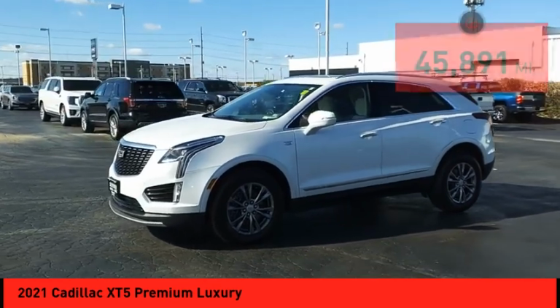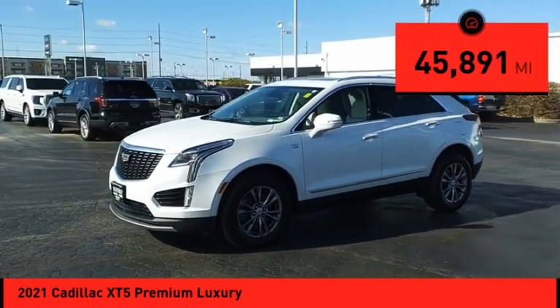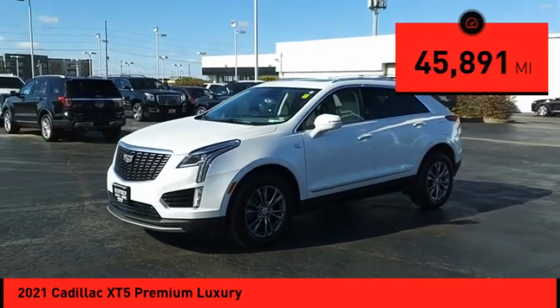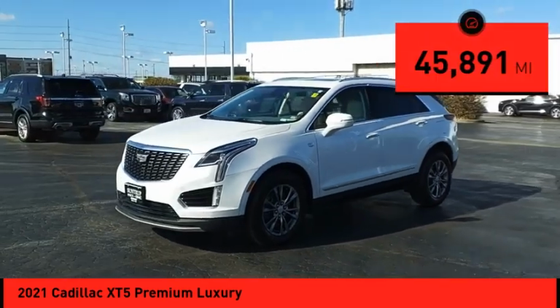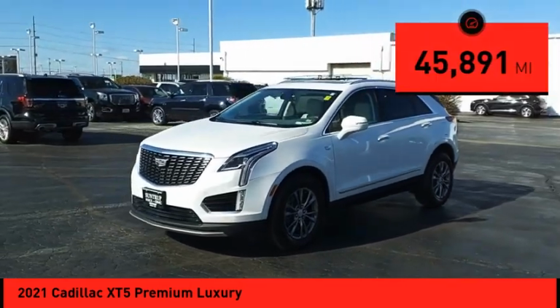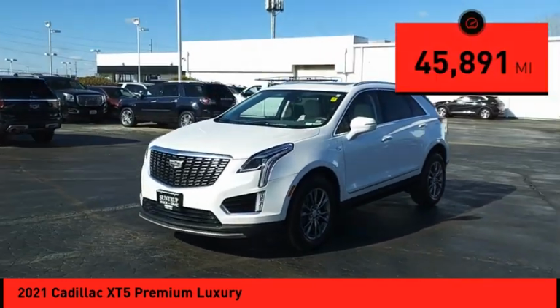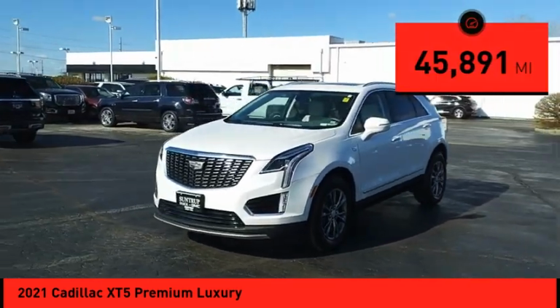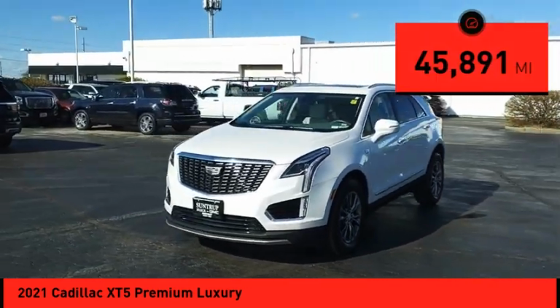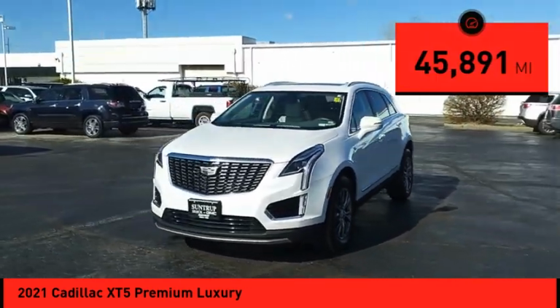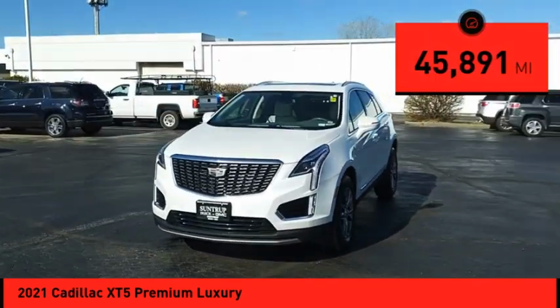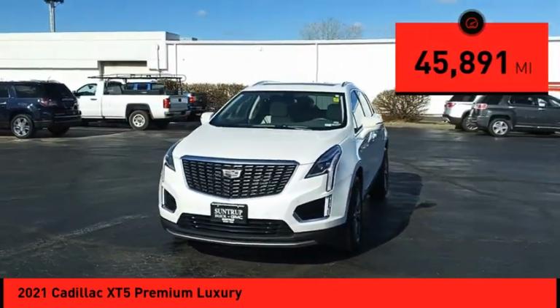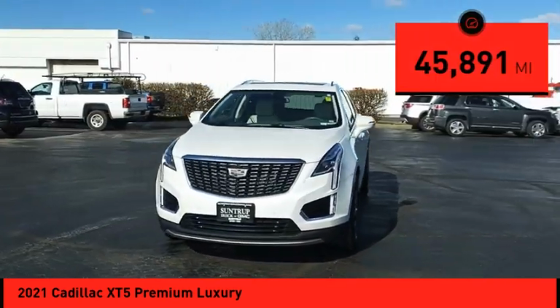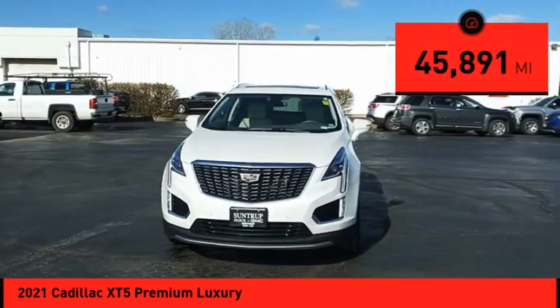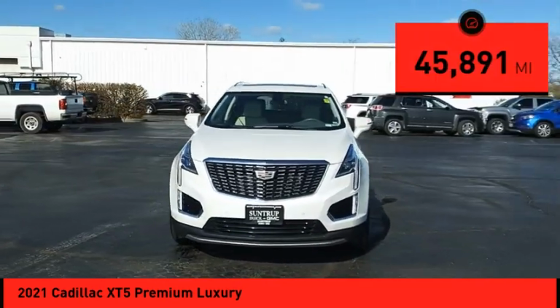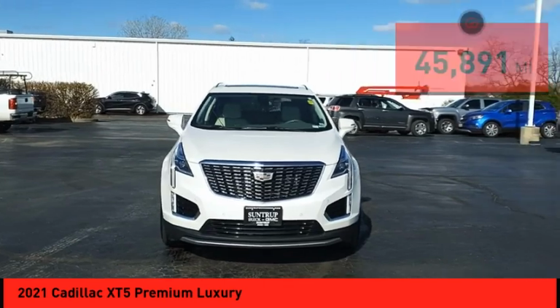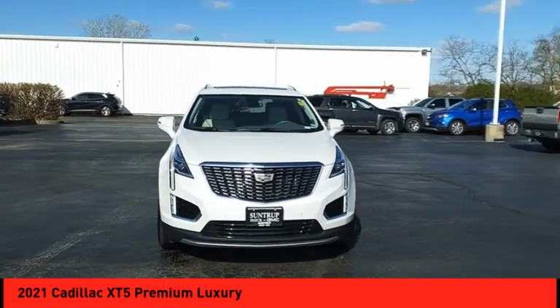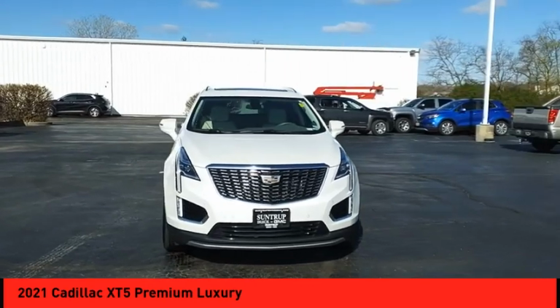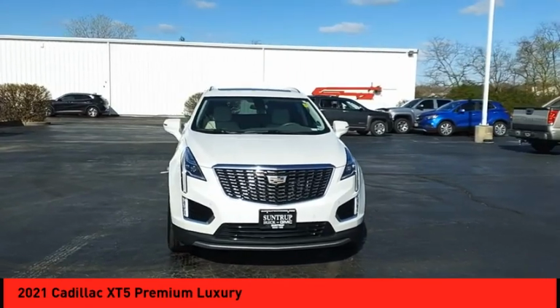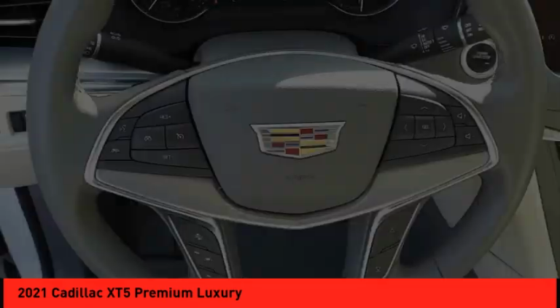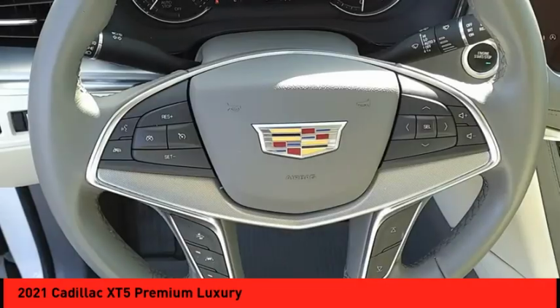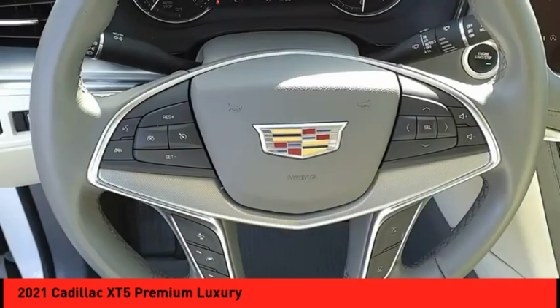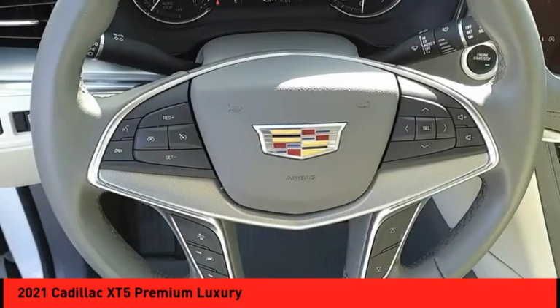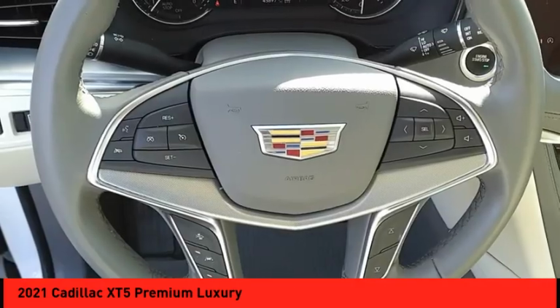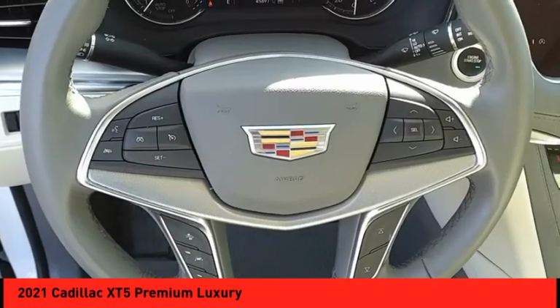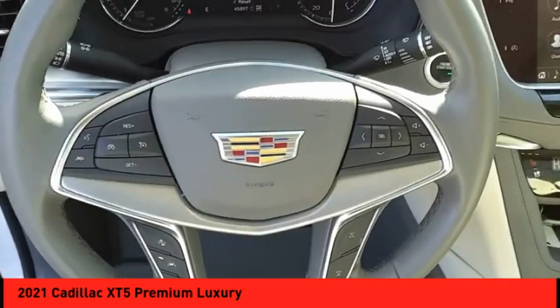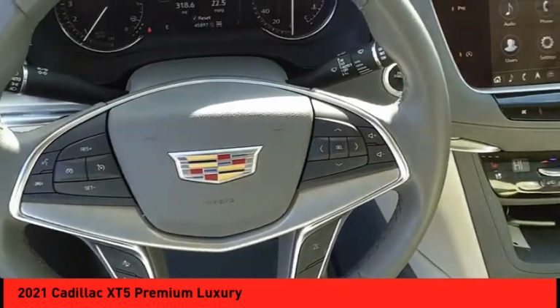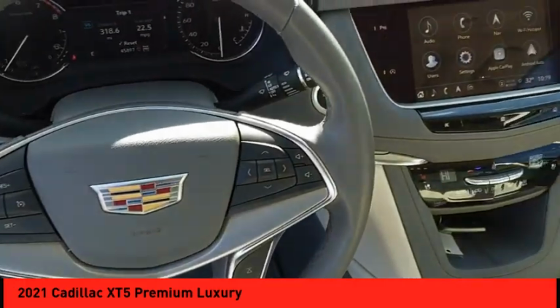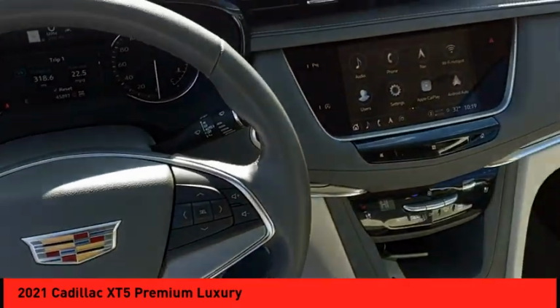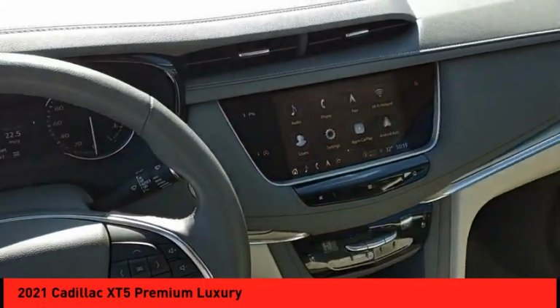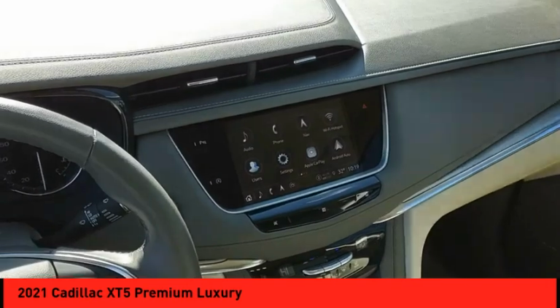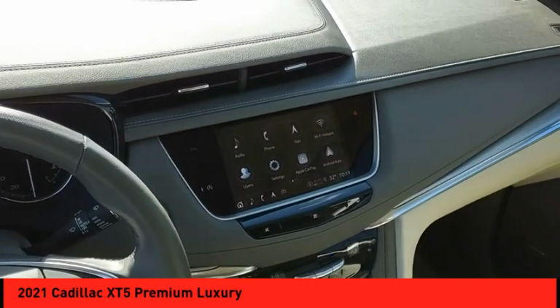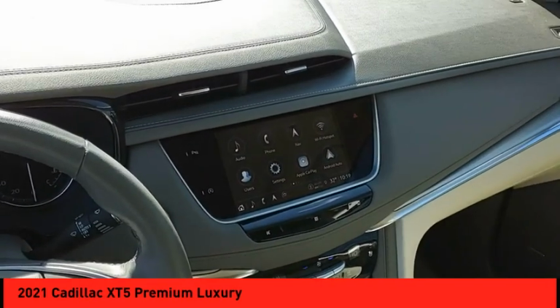This vehicle has less than 50,000 miles. If affordable style and reliability are what you're looking for, this vehicle couldn't be more perfect. Drive it today.